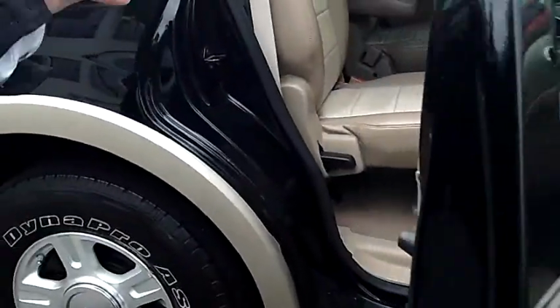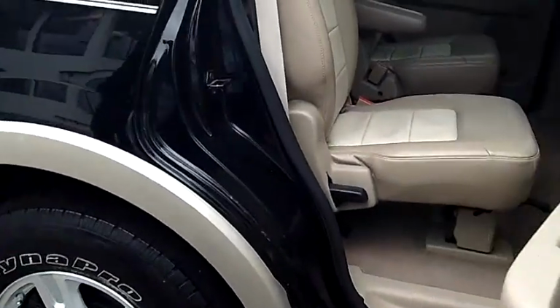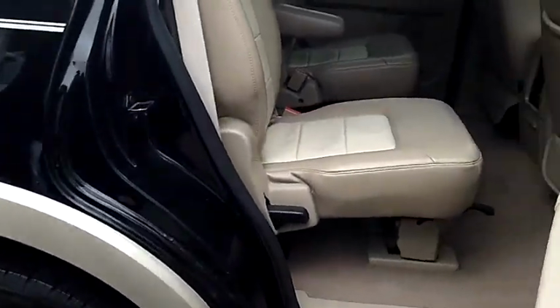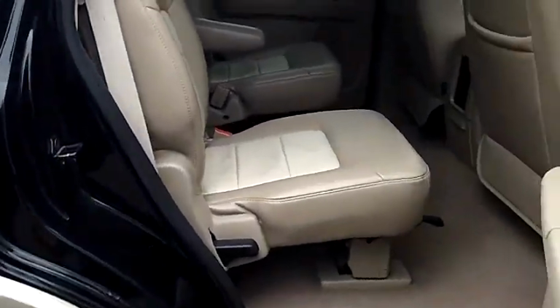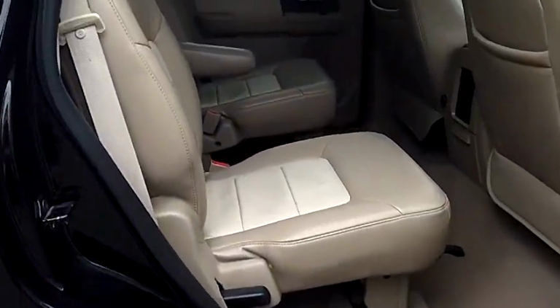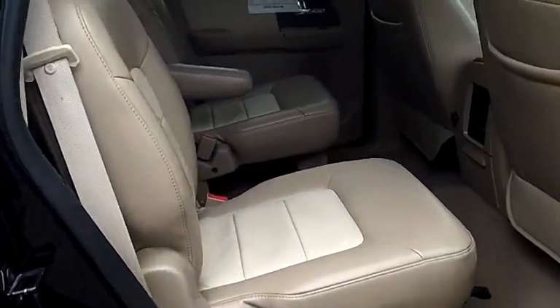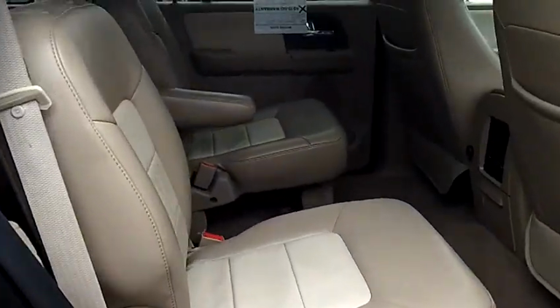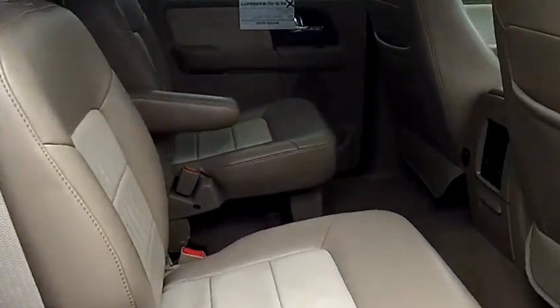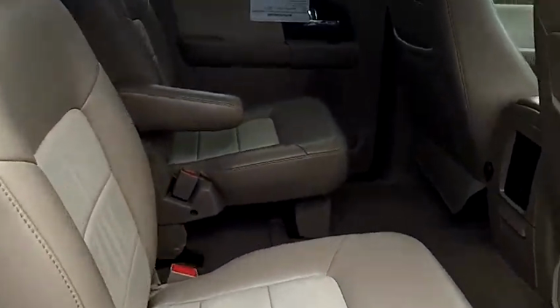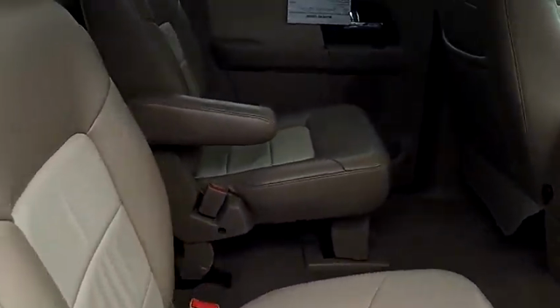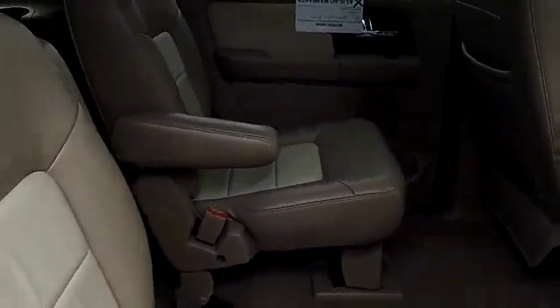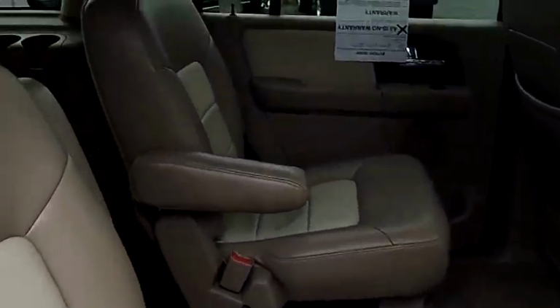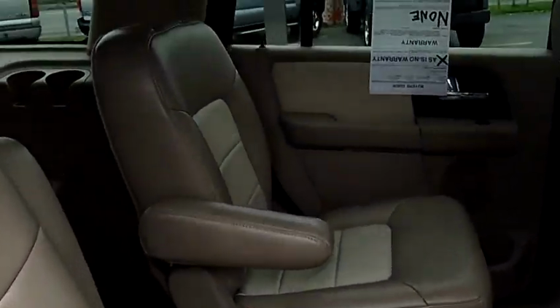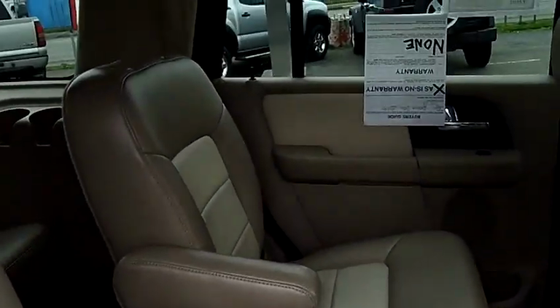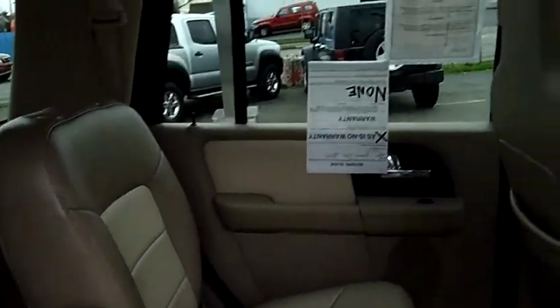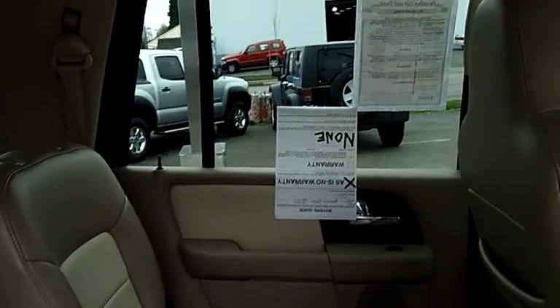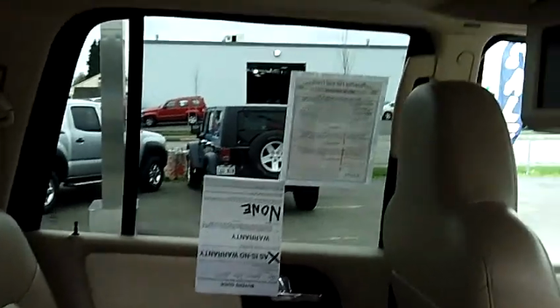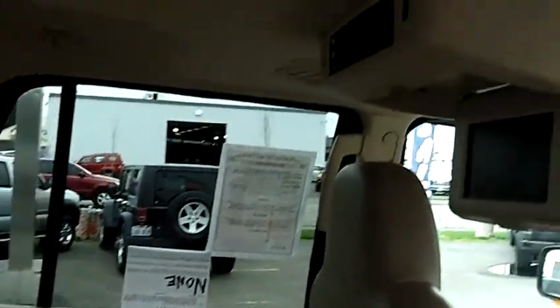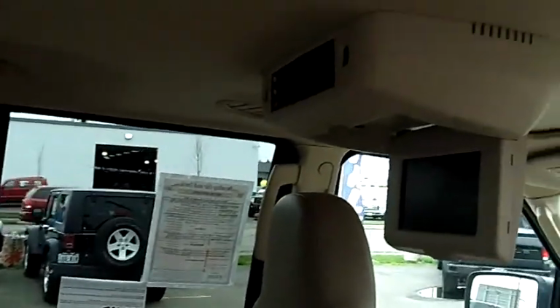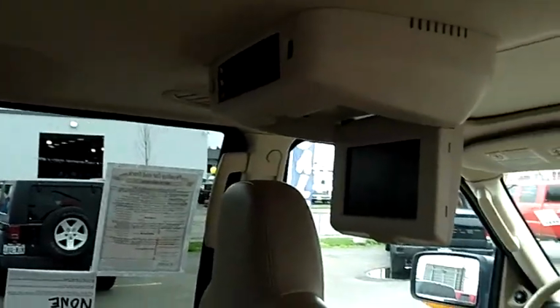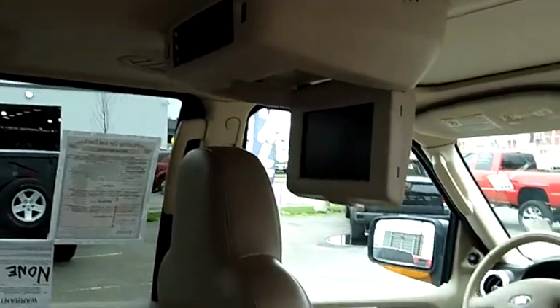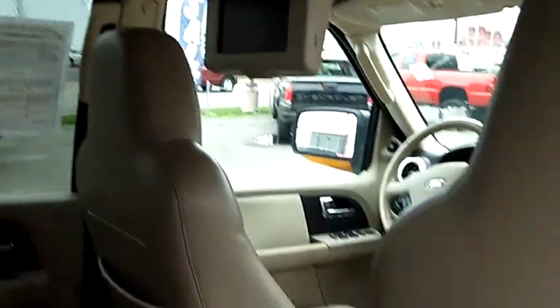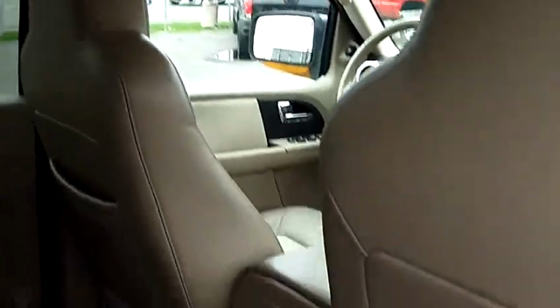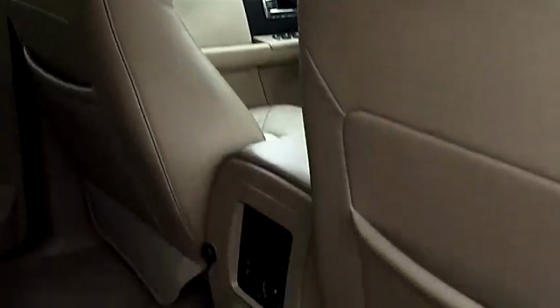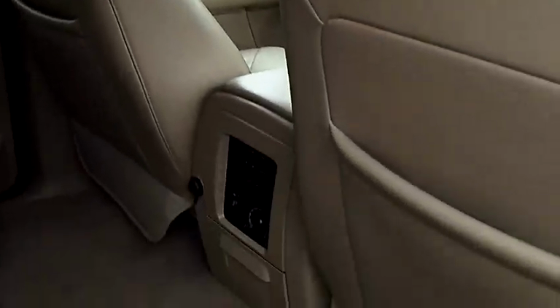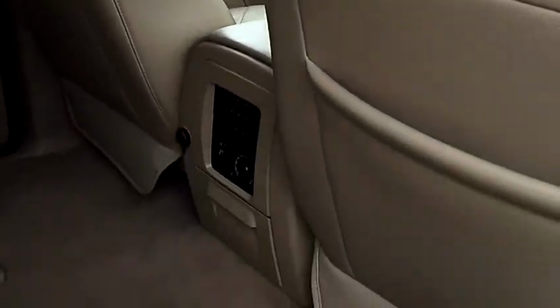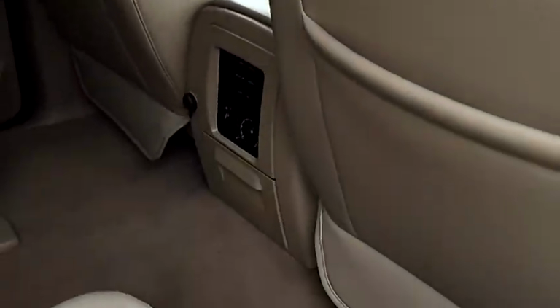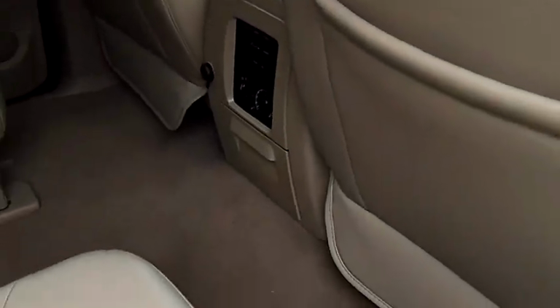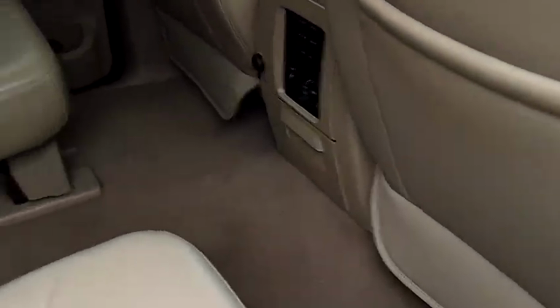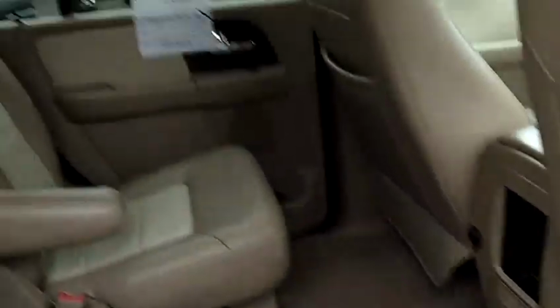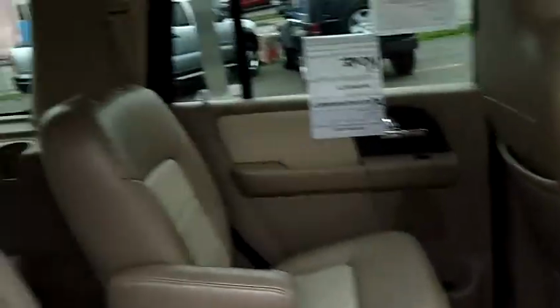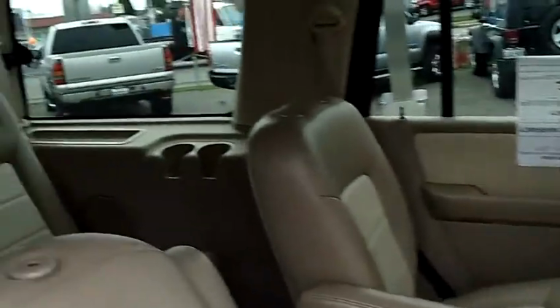This particular model does have the captain's chairs in the middle row — very nice, very easy to access the third row. As you can see, it's got the factory entertainment system with a DVD player.